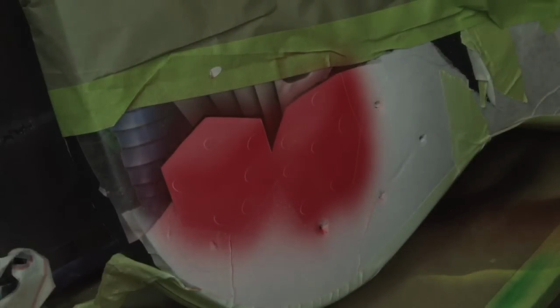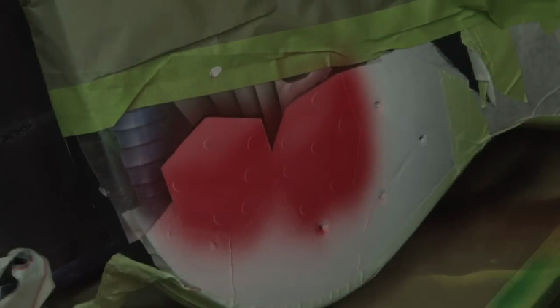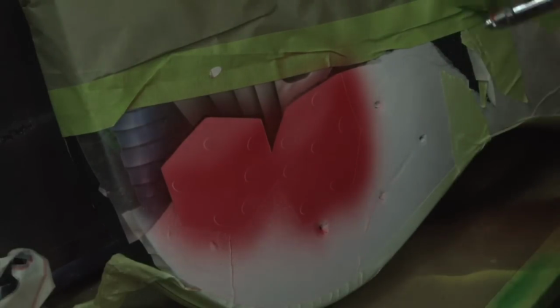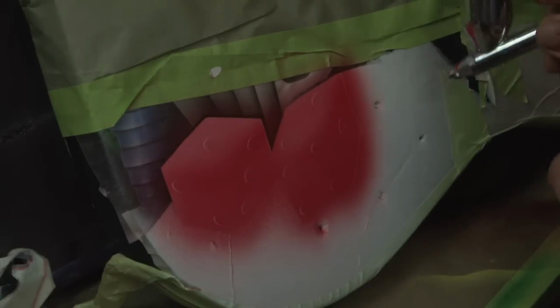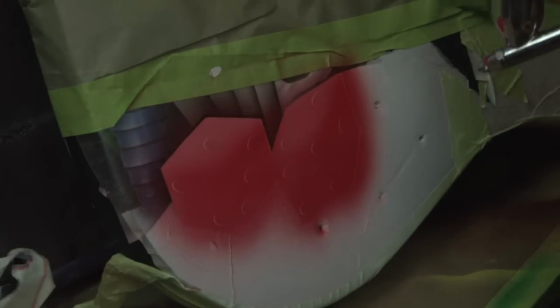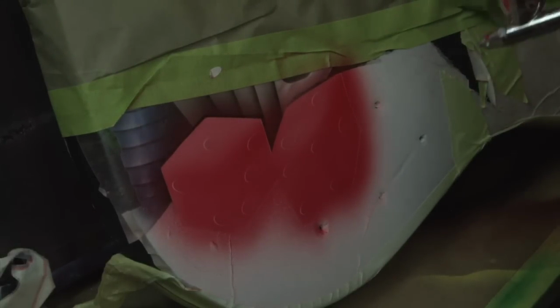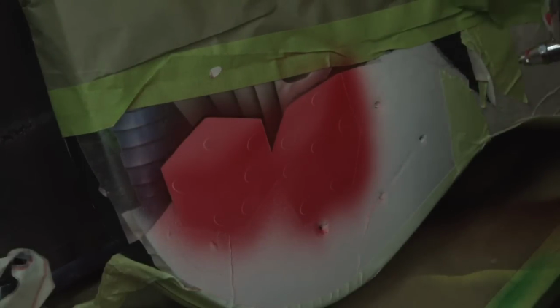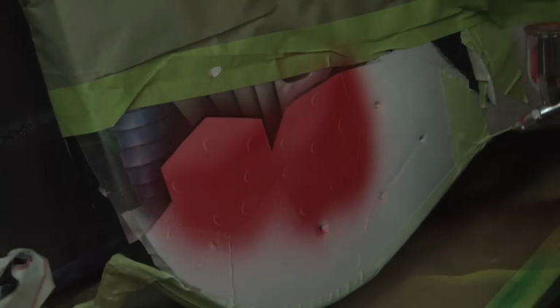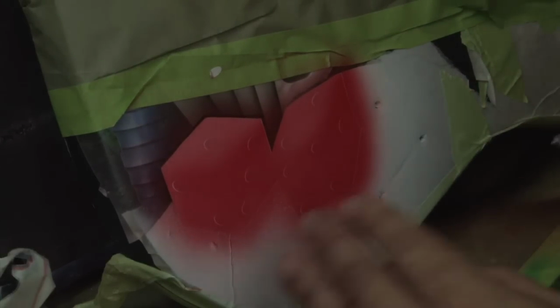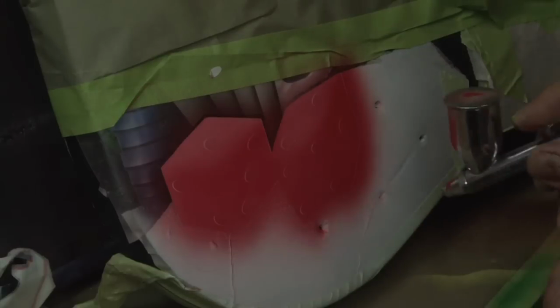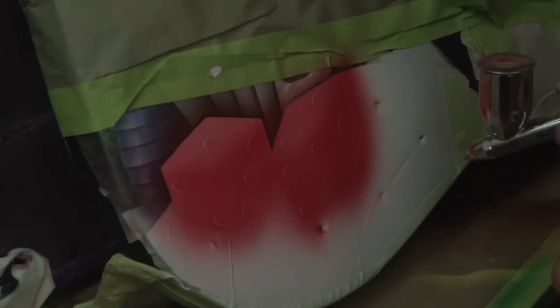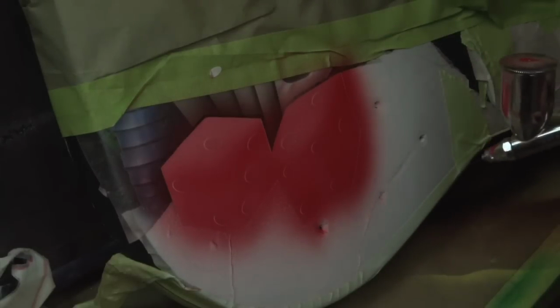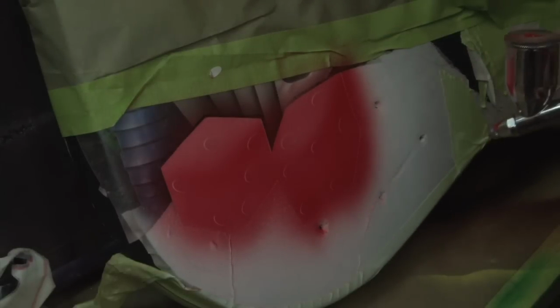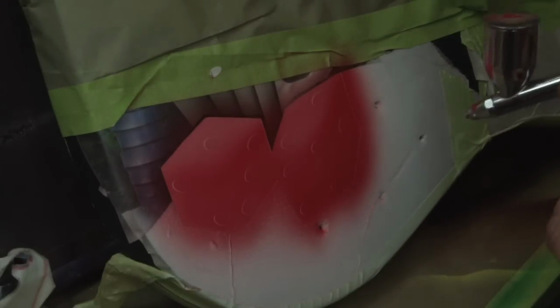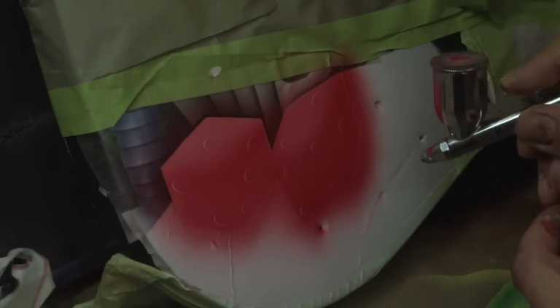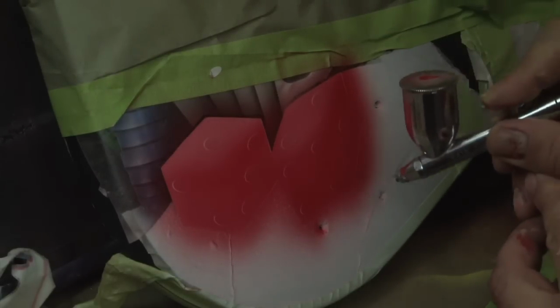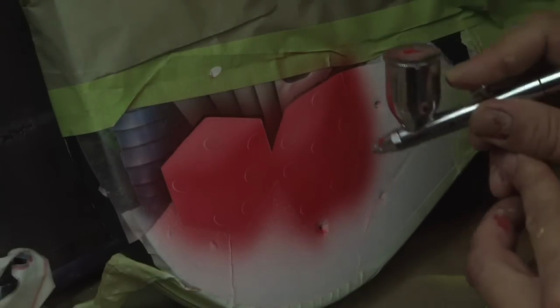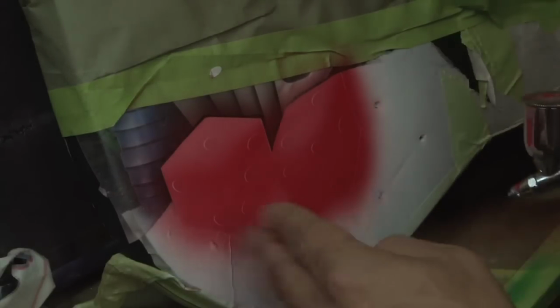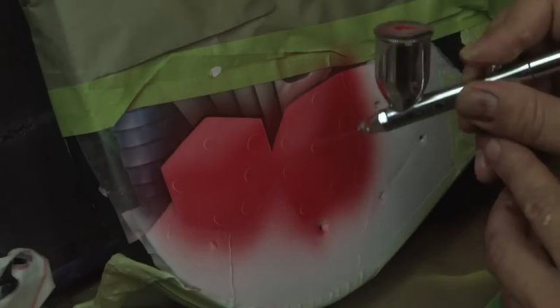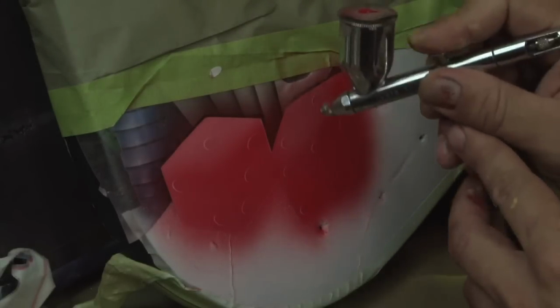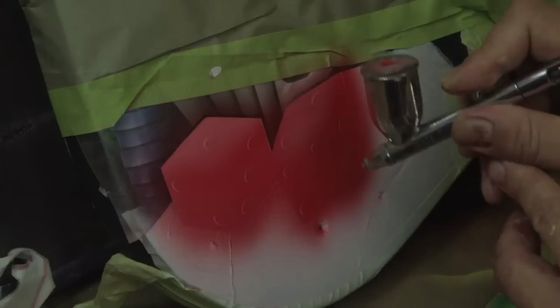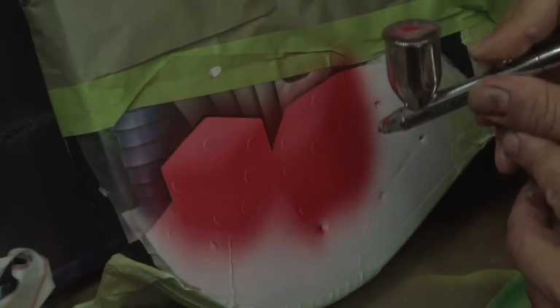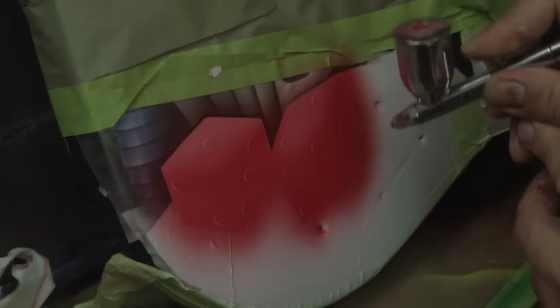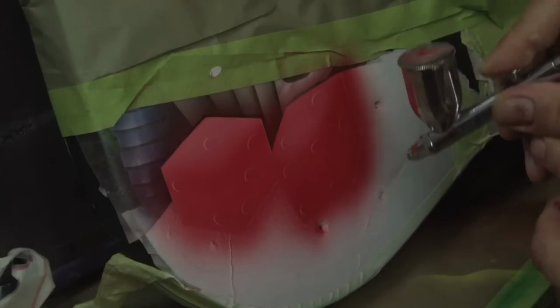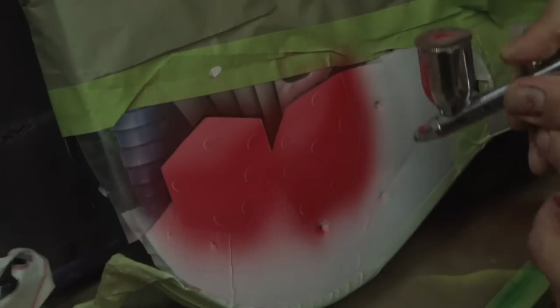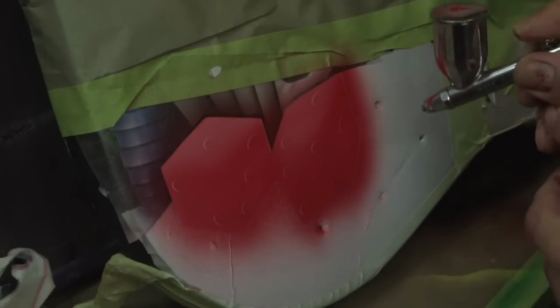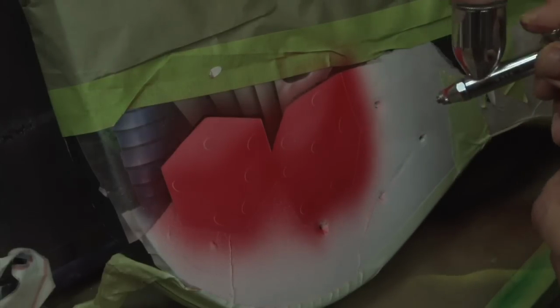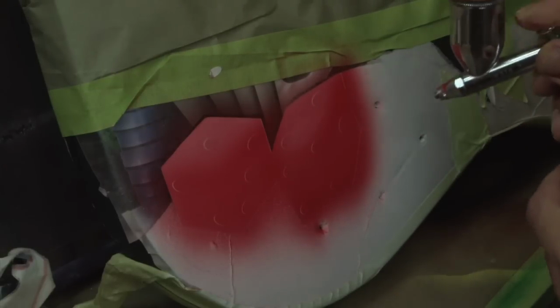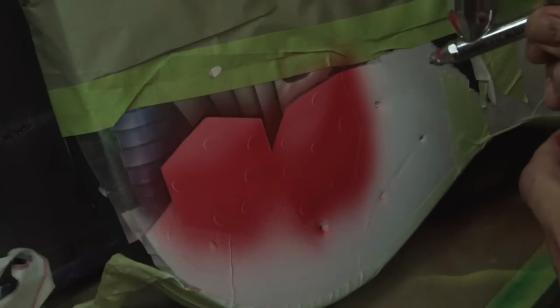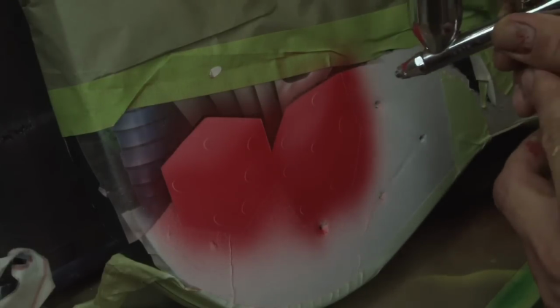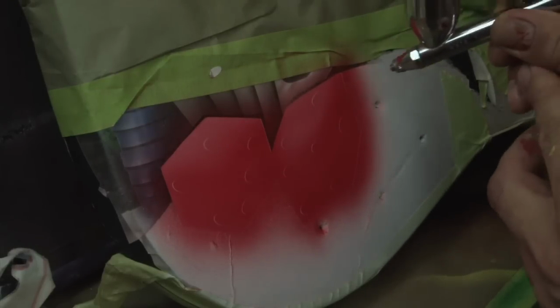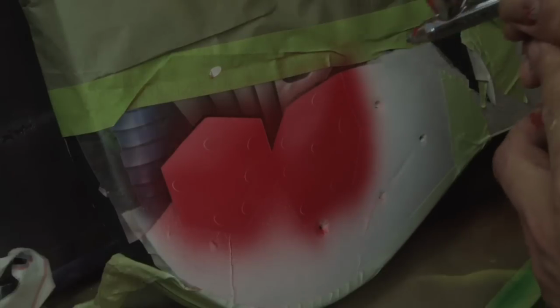We'll let that dry, then come back in with some tape so we'll be able to actually give our three-dimensional sides to our dice. One step closer.